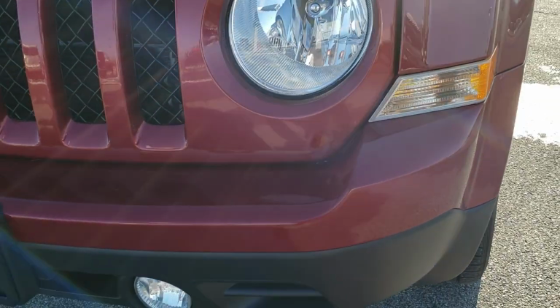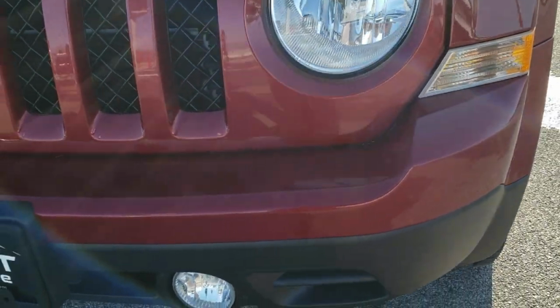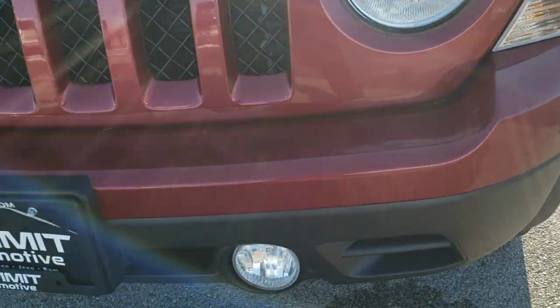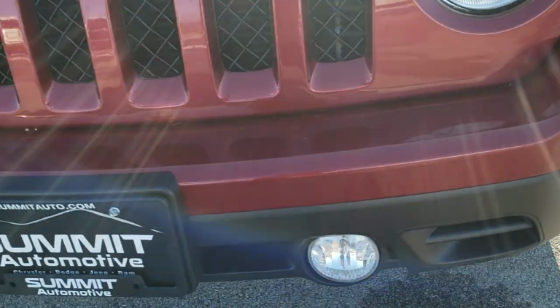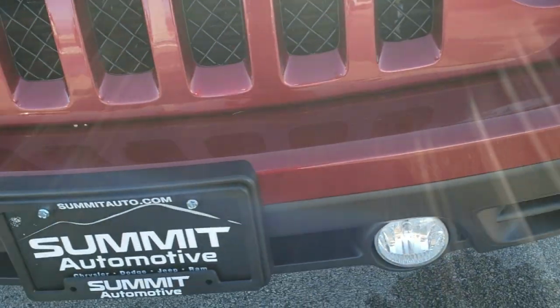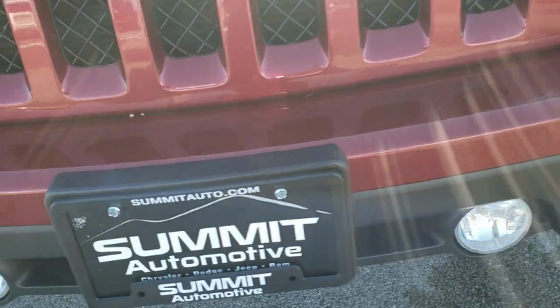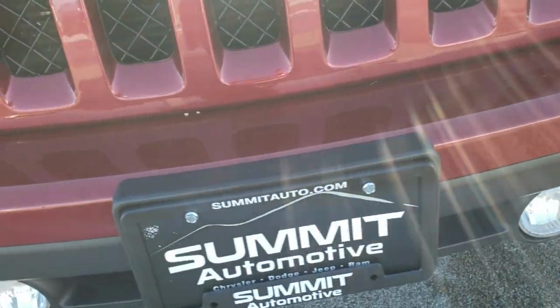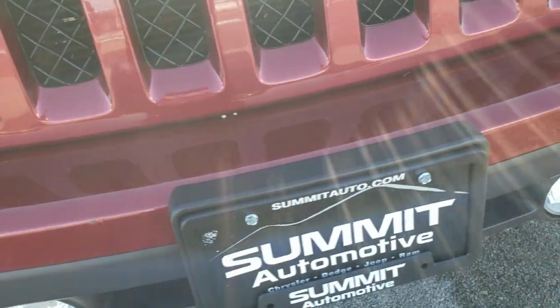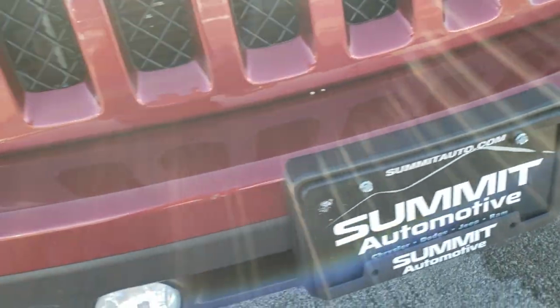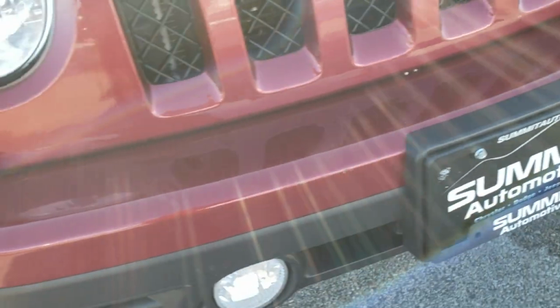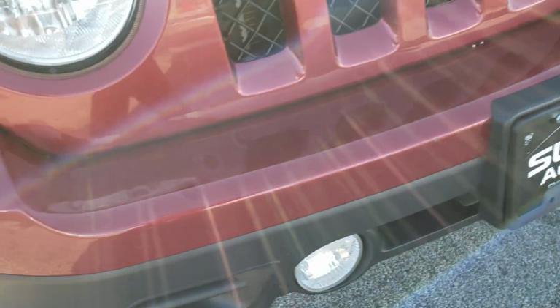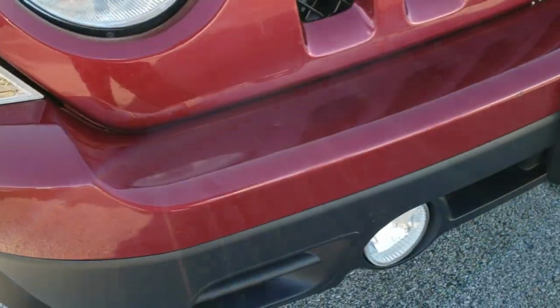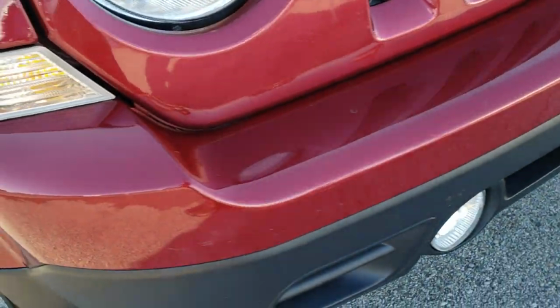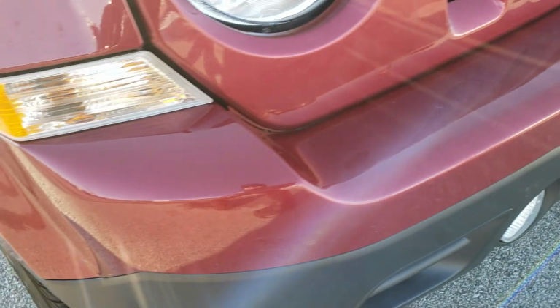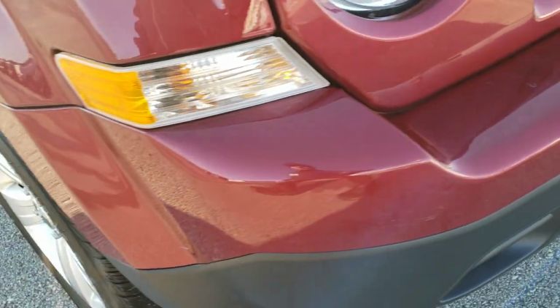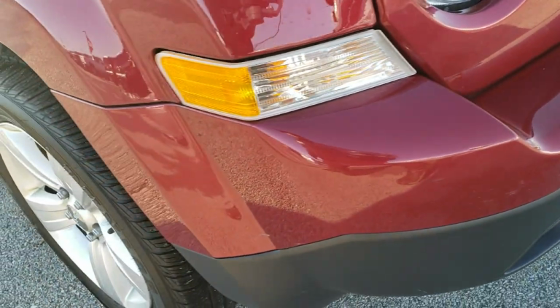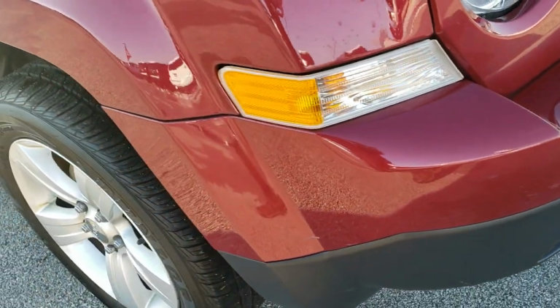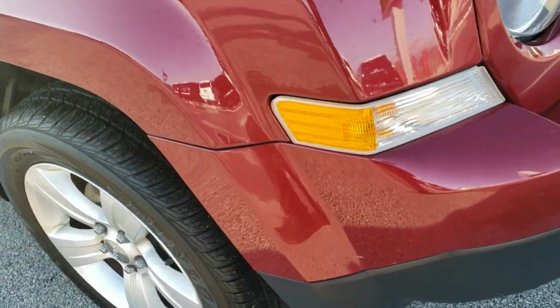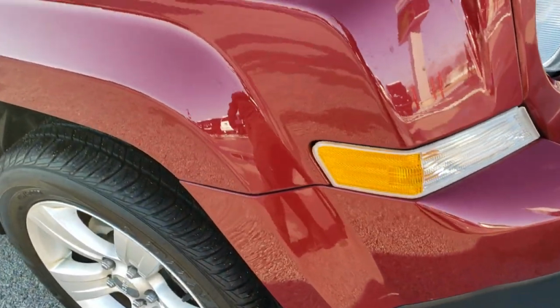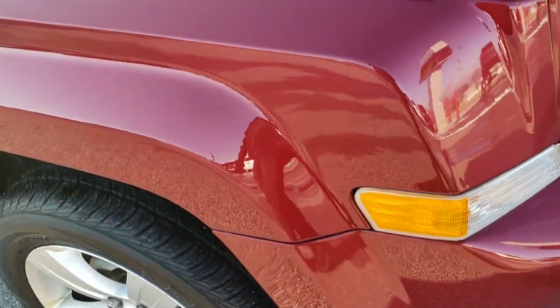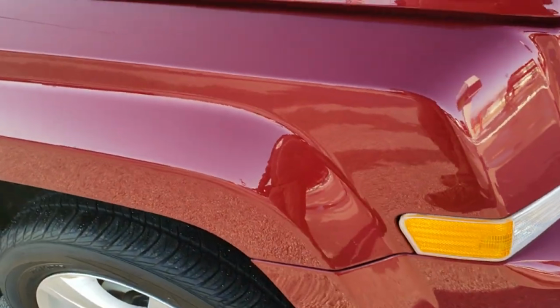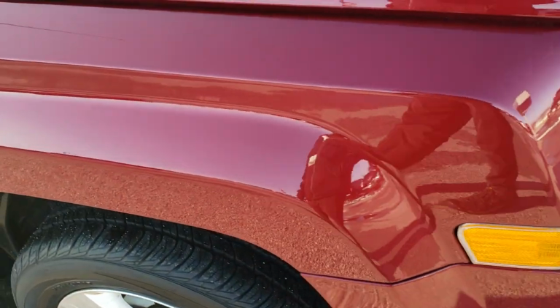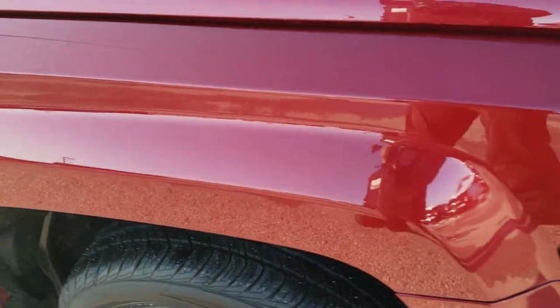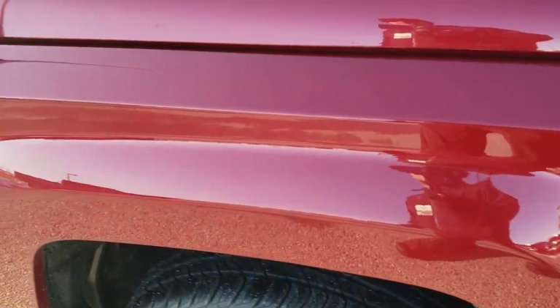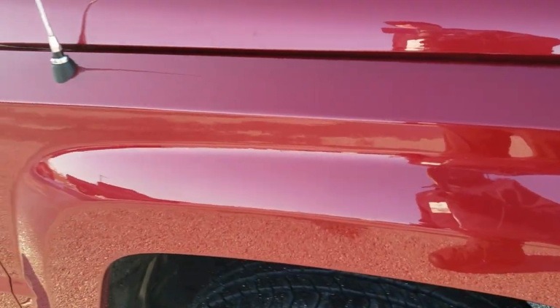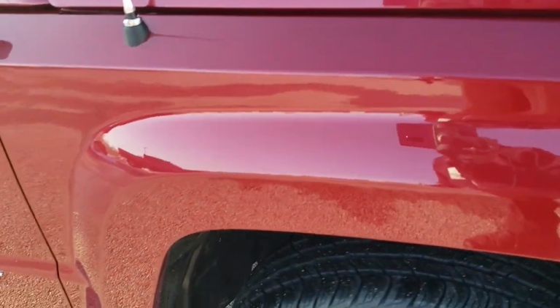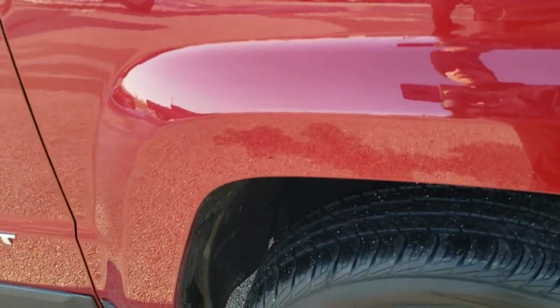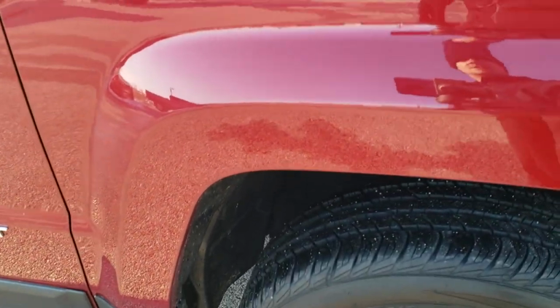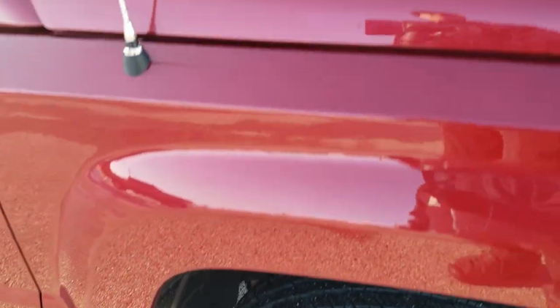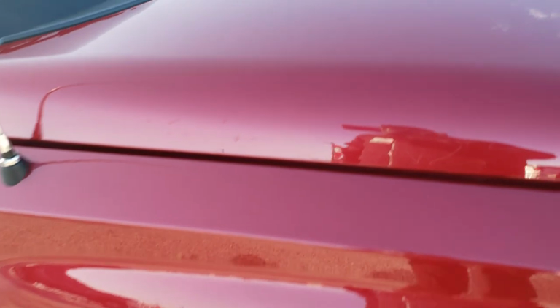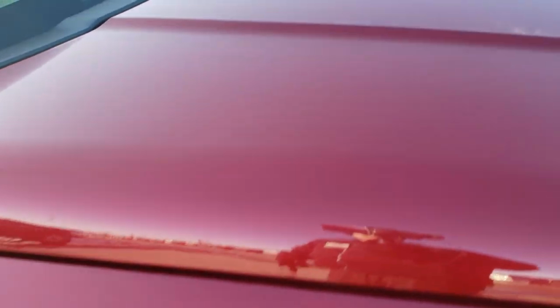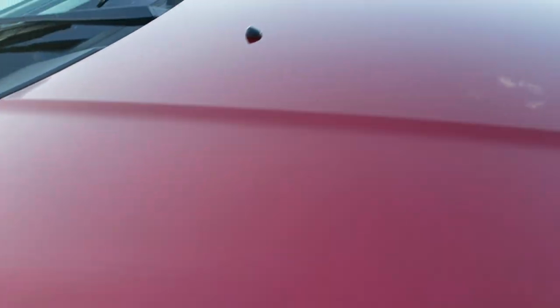No scuffs or scrapes on the rim. It comes with factory fog lights. The front bumper is in pretty nice condition — no major dents, dings, or cracks. The passenger side fender is in excellent shape, as is the hood.